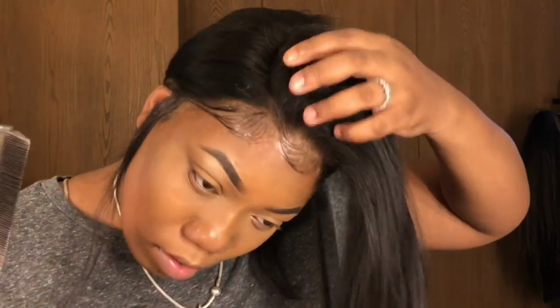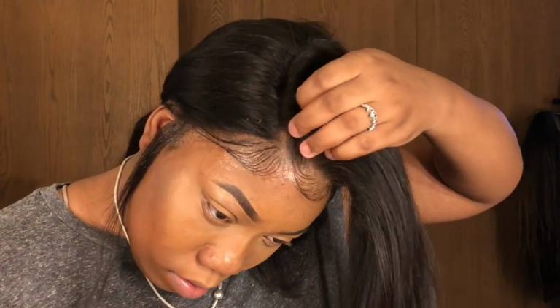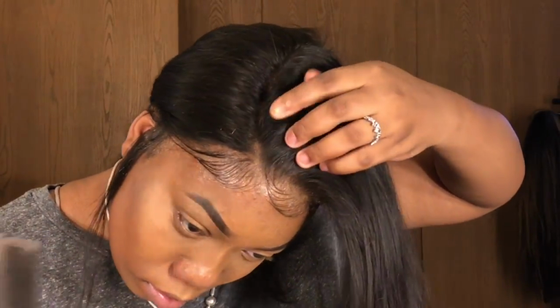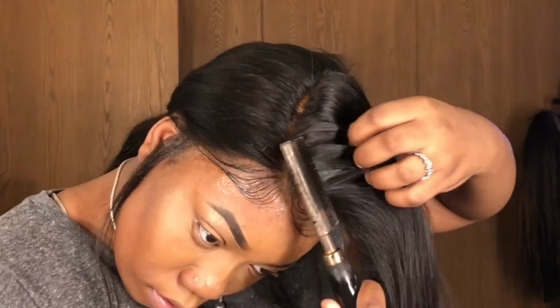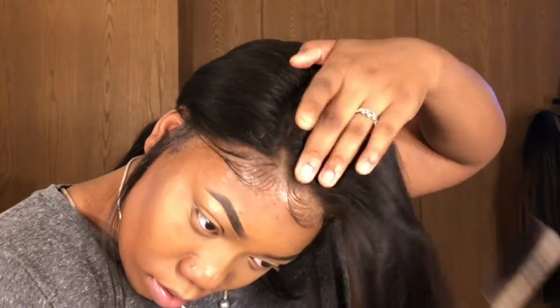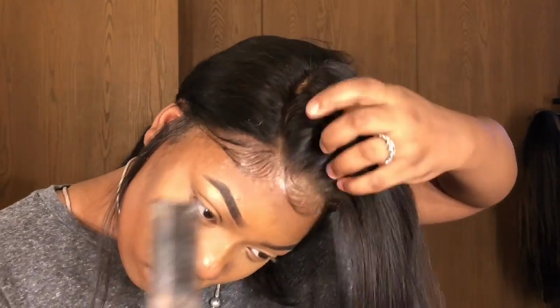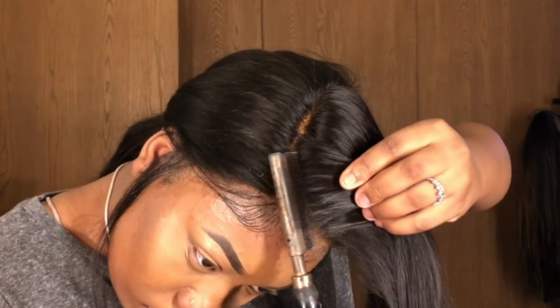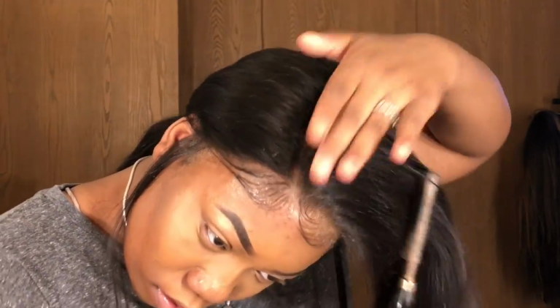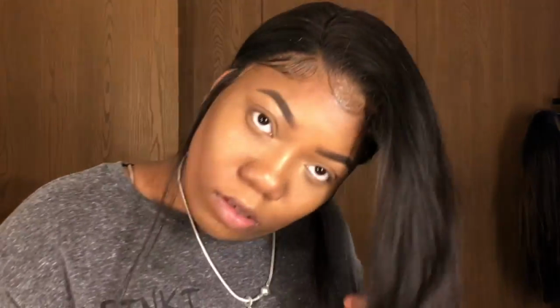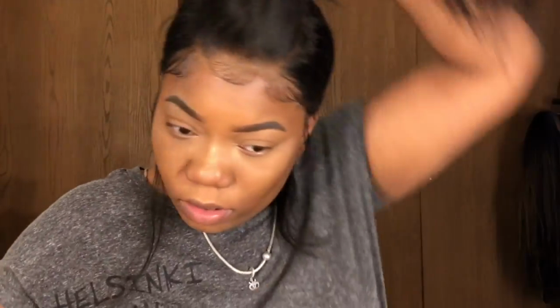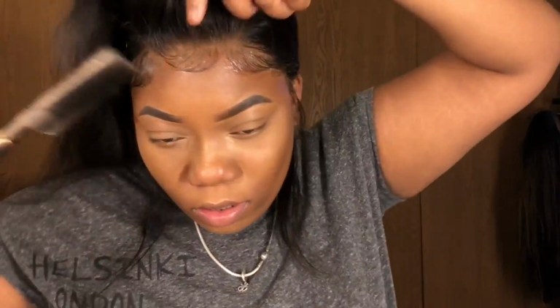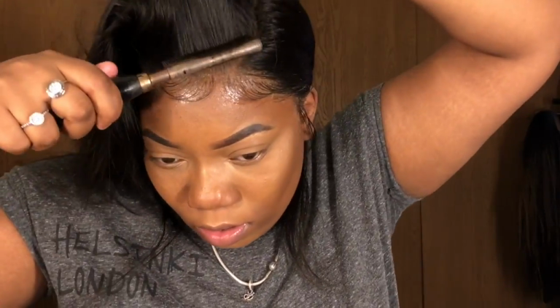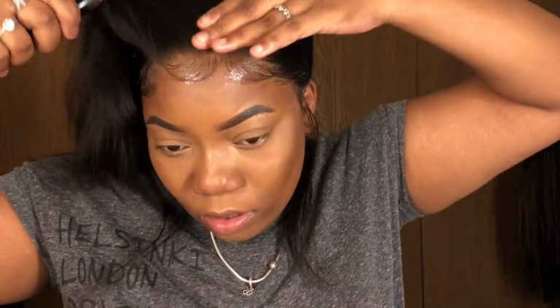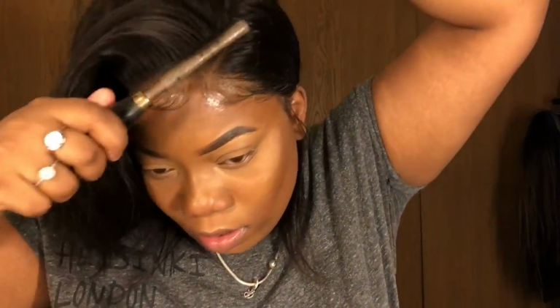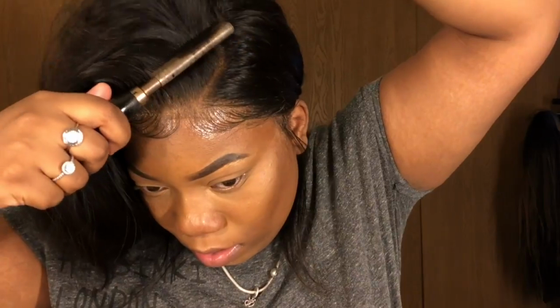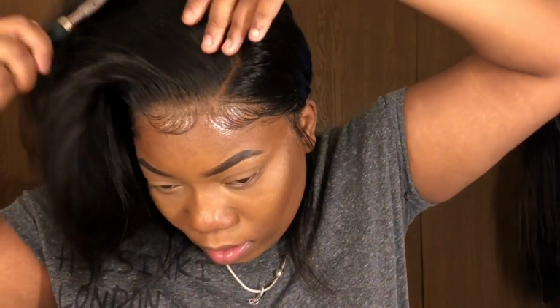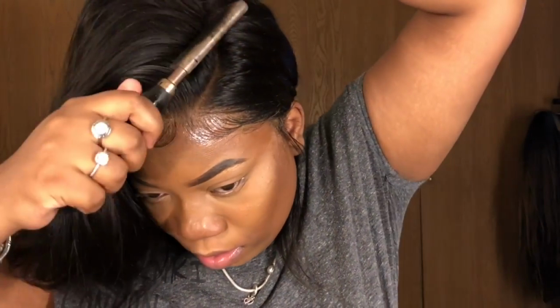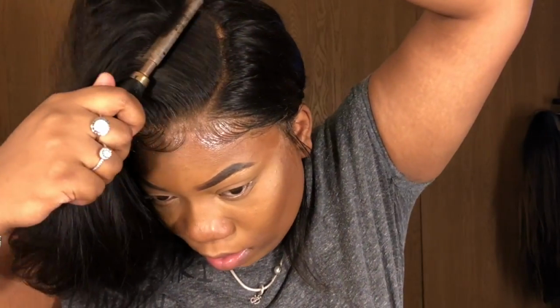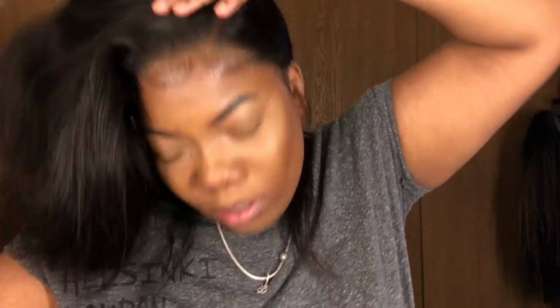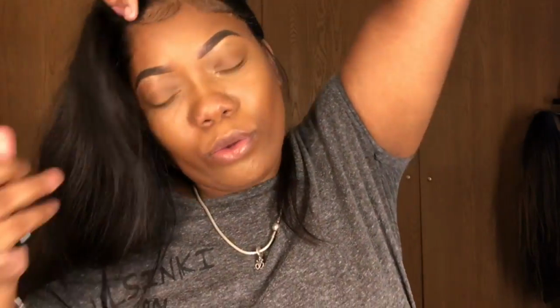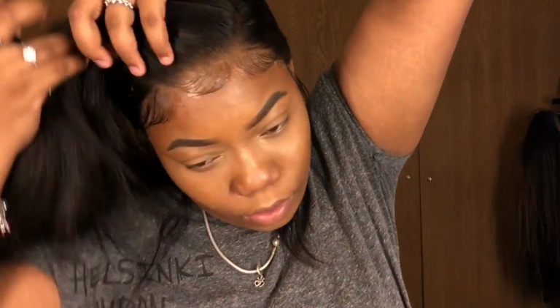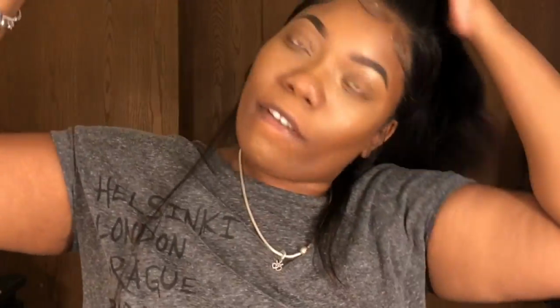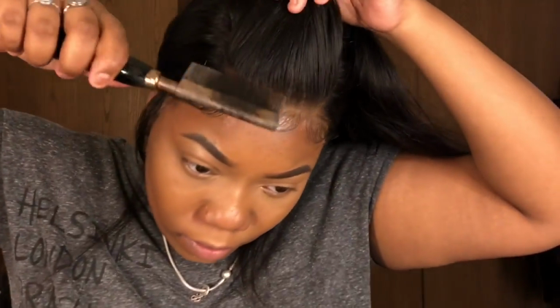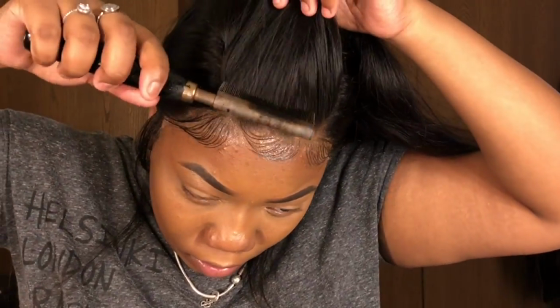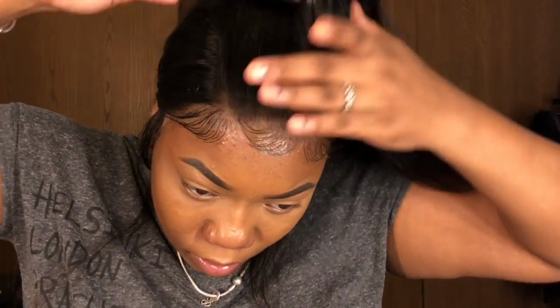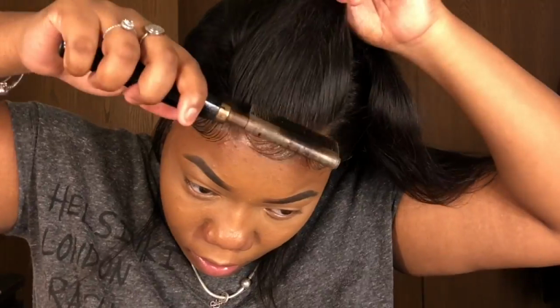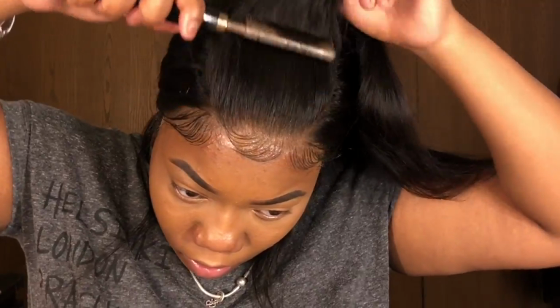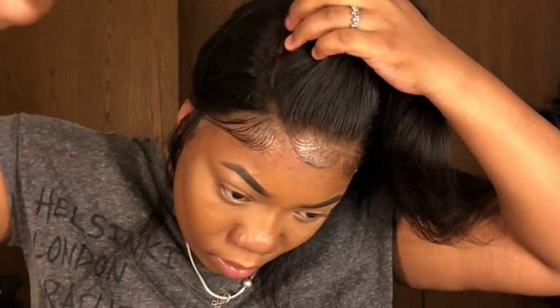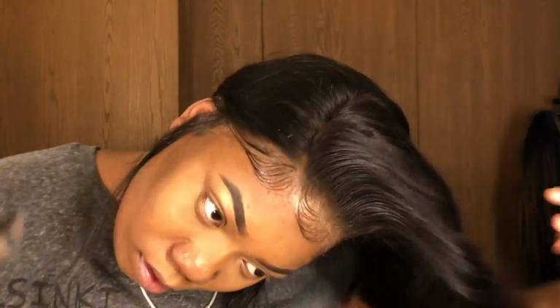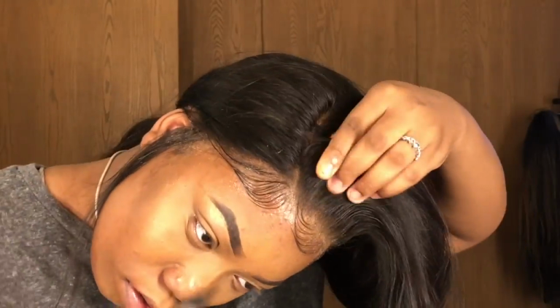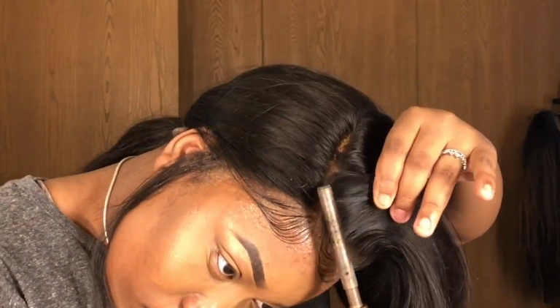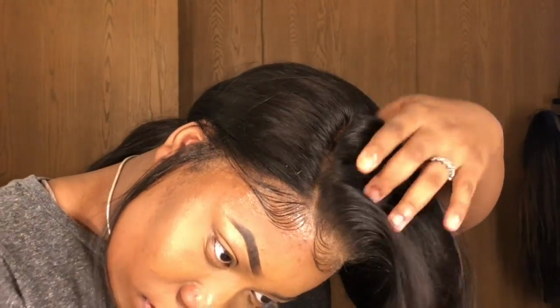Now I'm just going to take my pressing comb because I need this lace to be as flat as possible. This comb was really hot, so be careful — it was coming right through the lace.